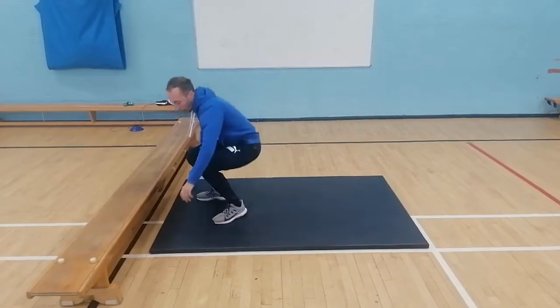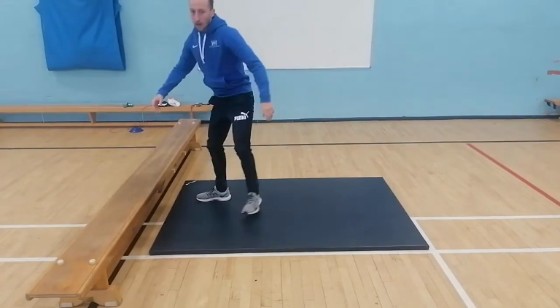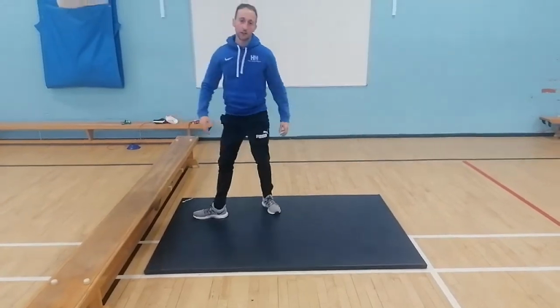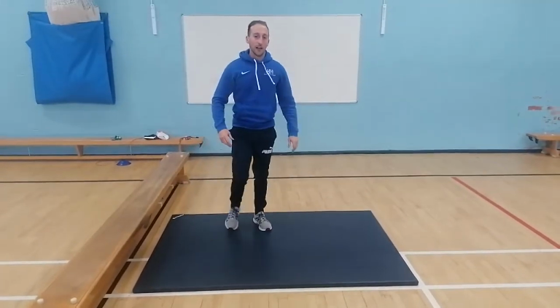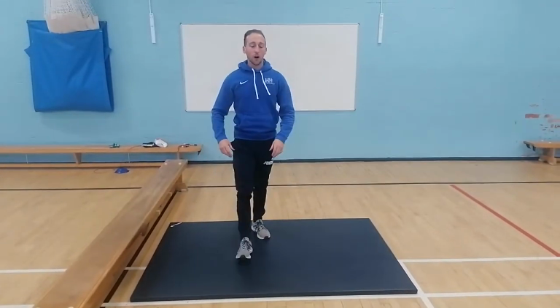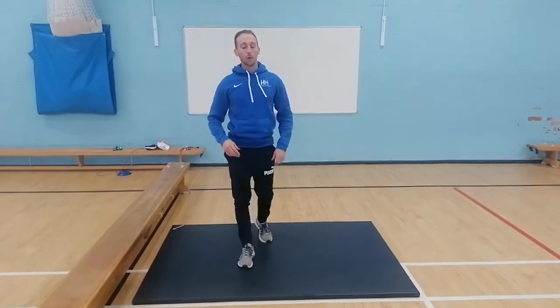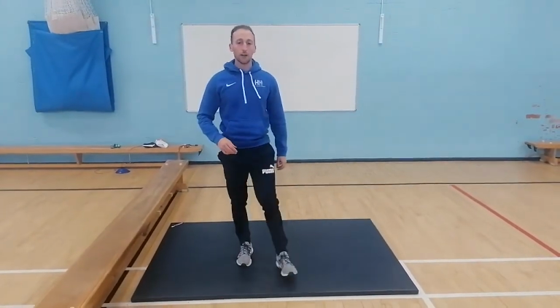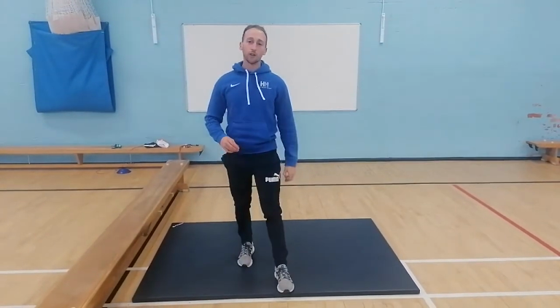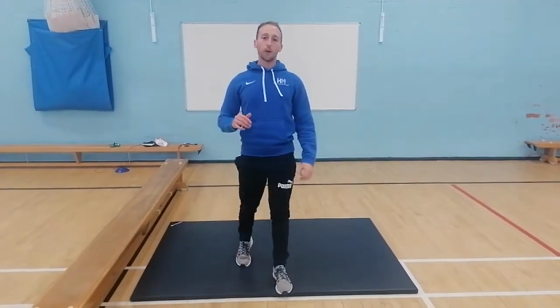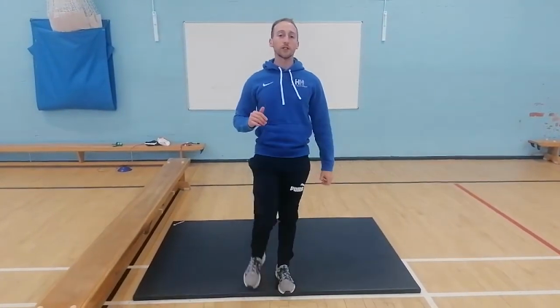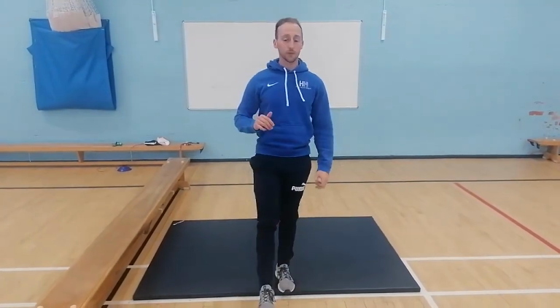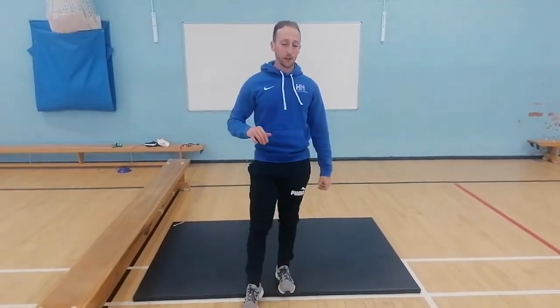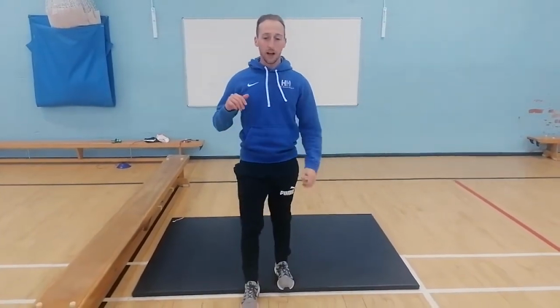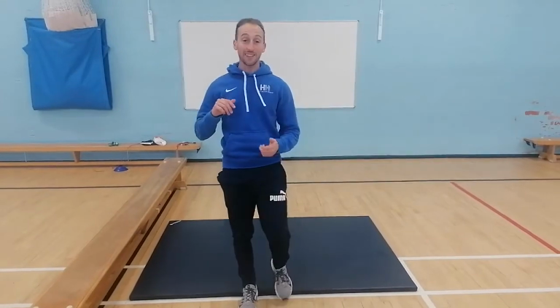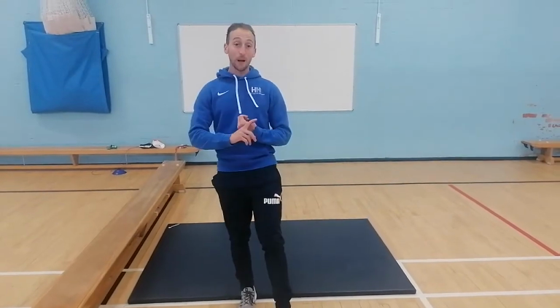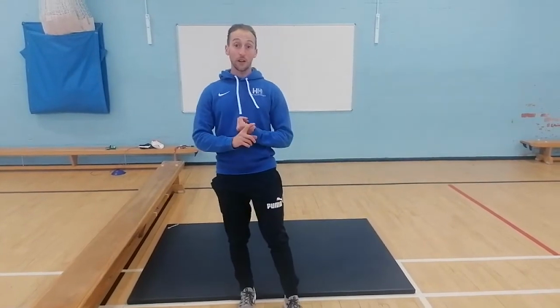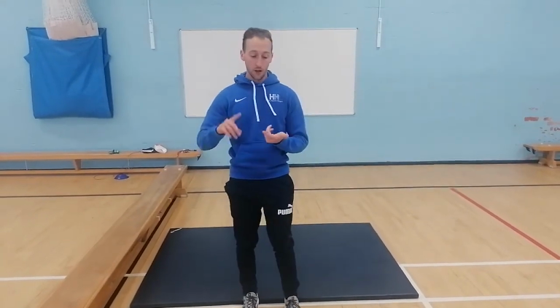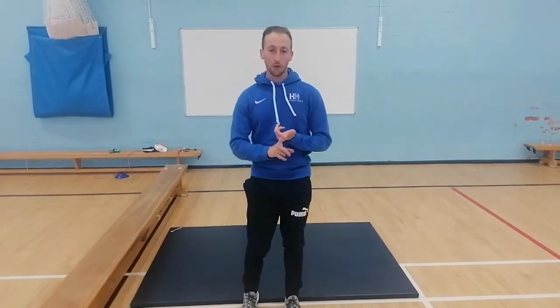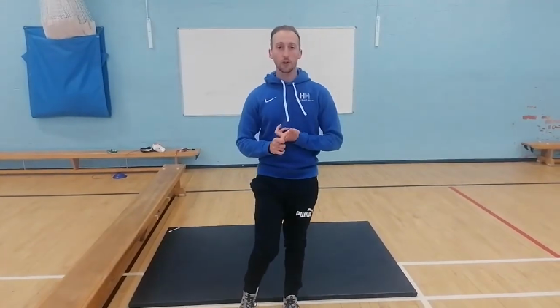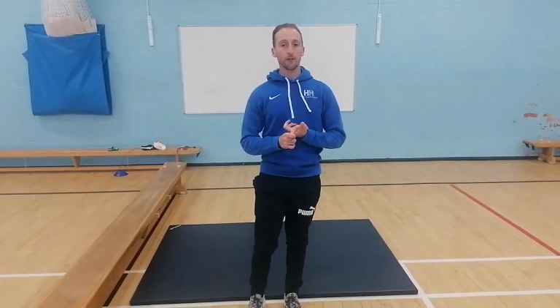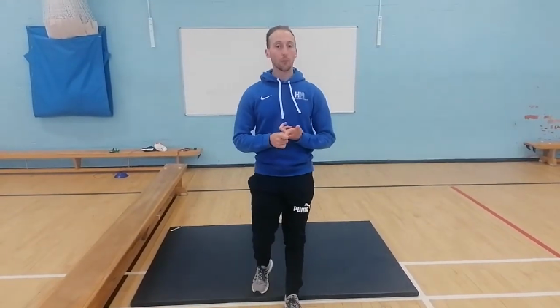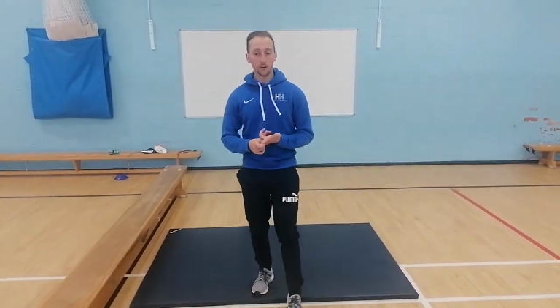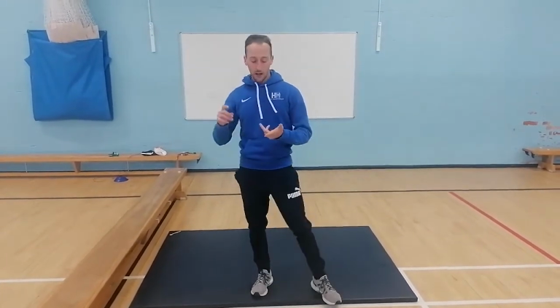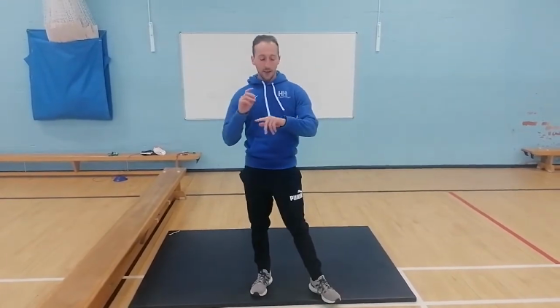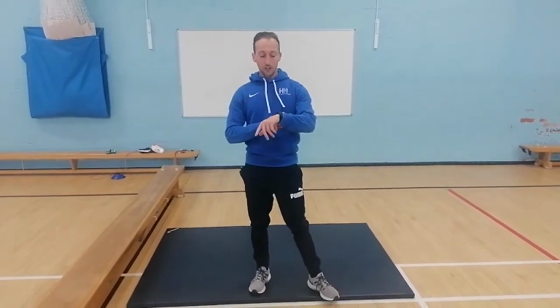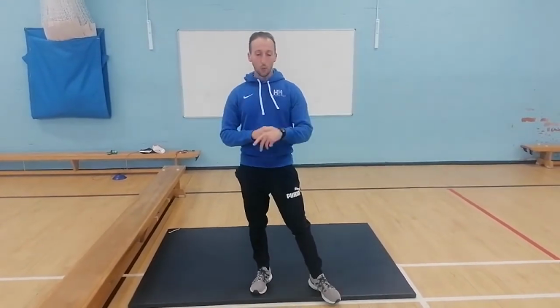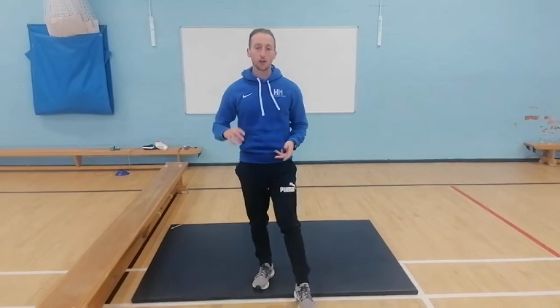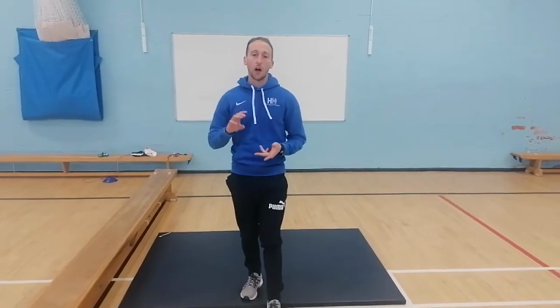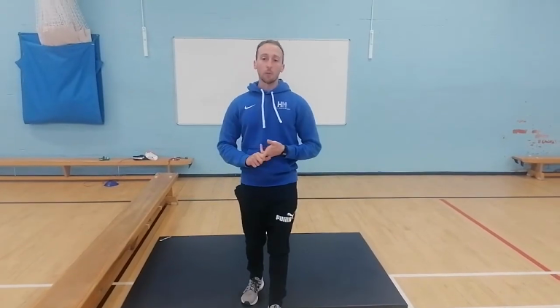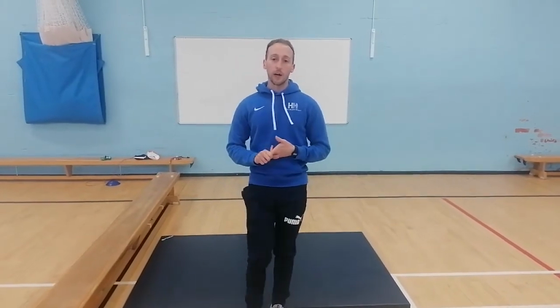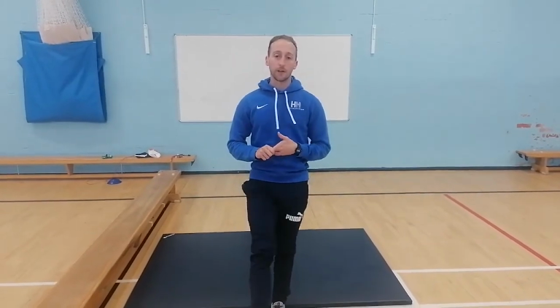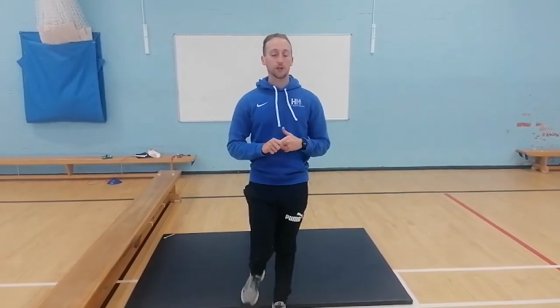Our challenge is how quickly you can do 100 sit-ups. Can you make a time-lapse video or record yourself on a normal video? Time yourself on a watch and upload your time on the class charts.